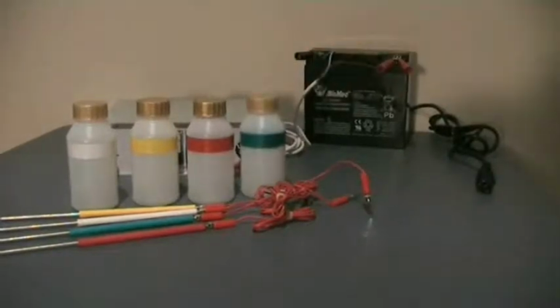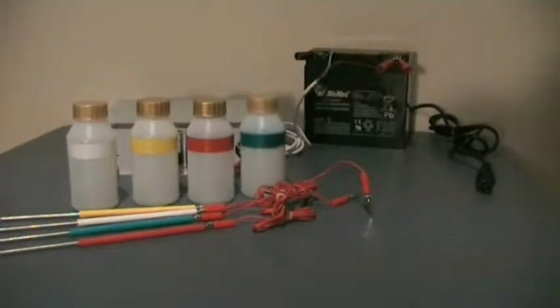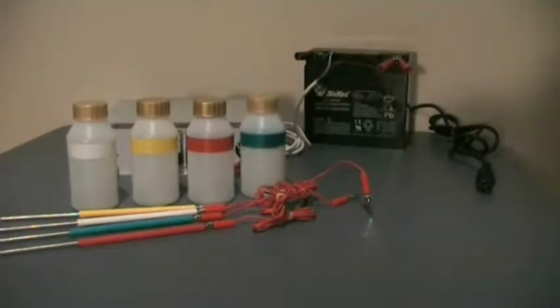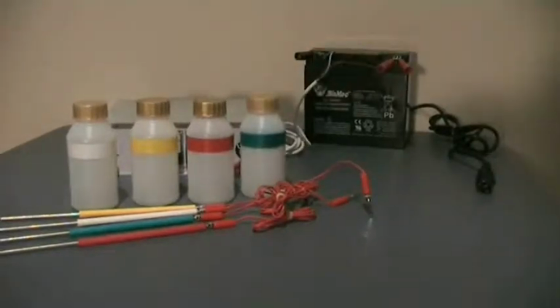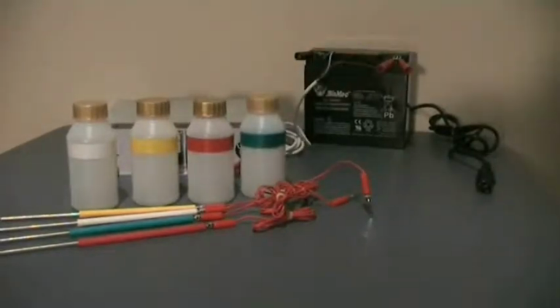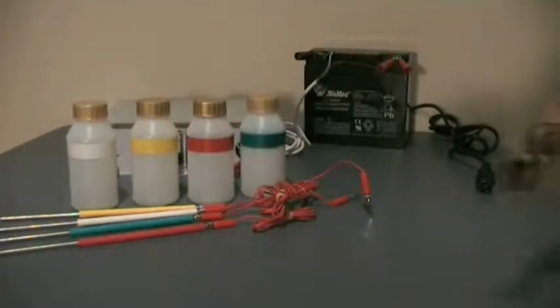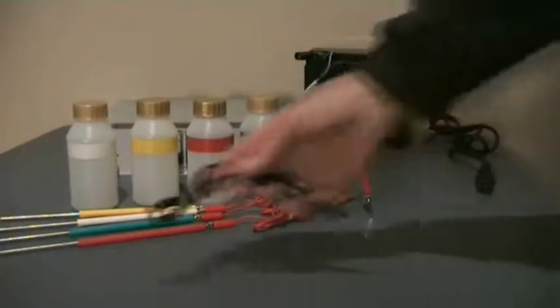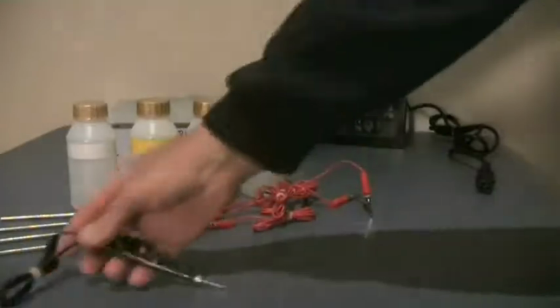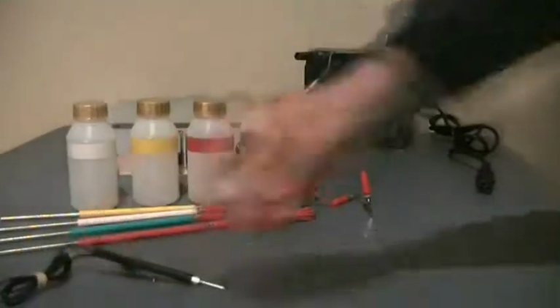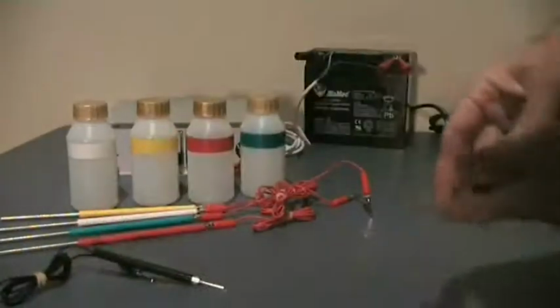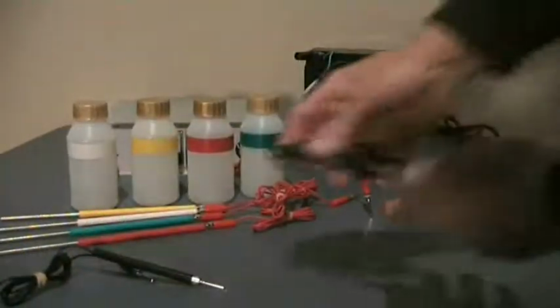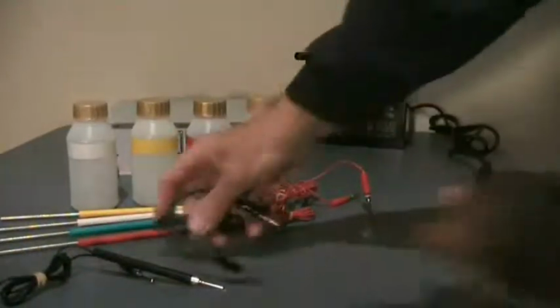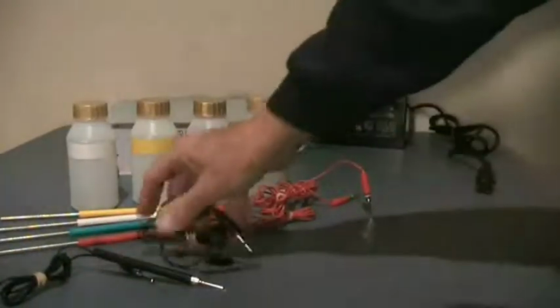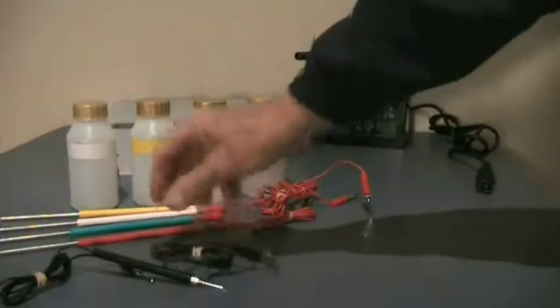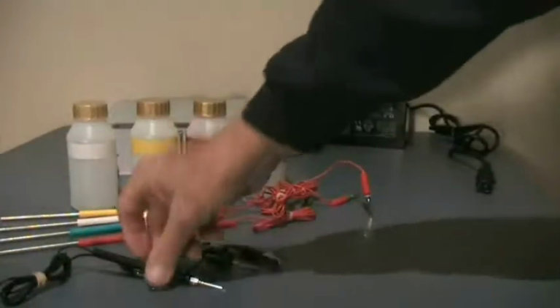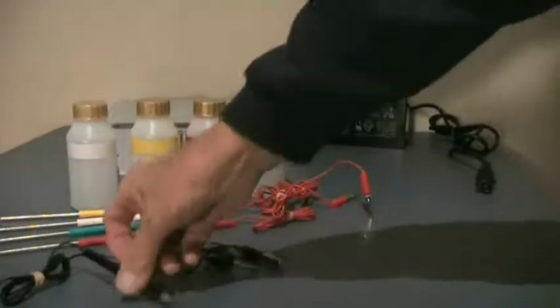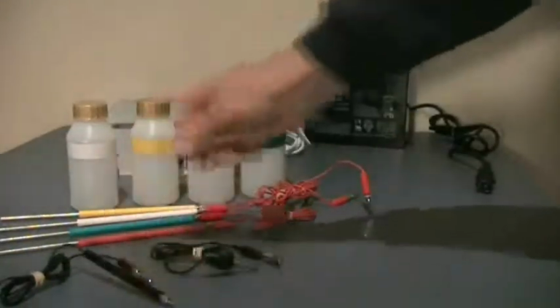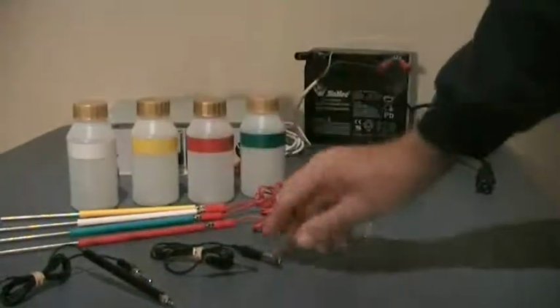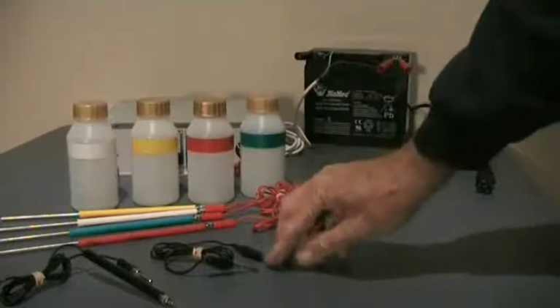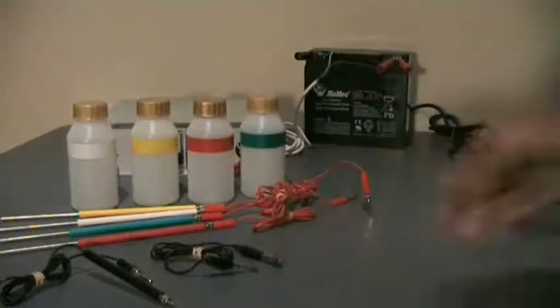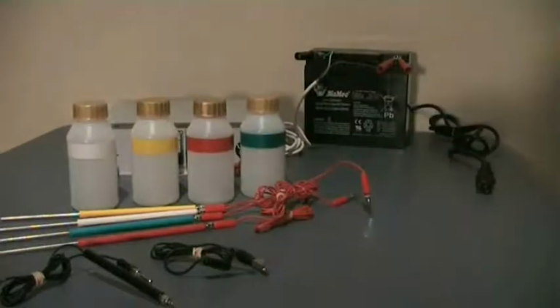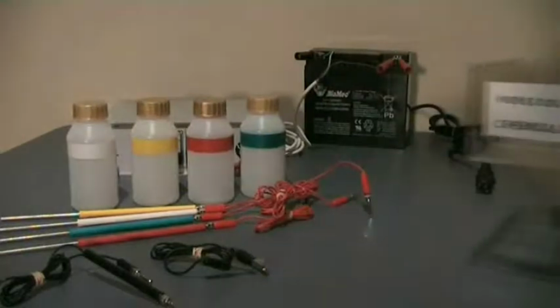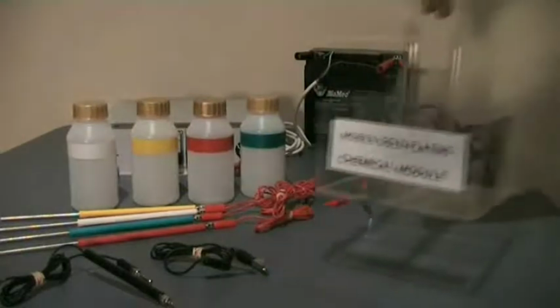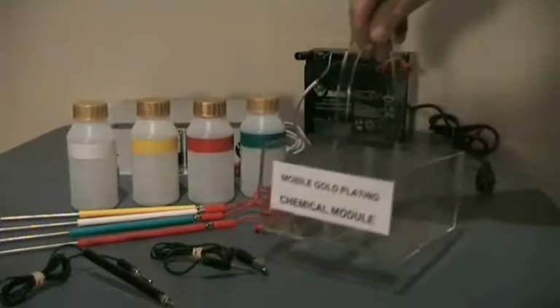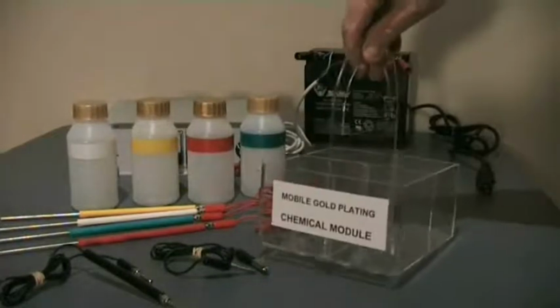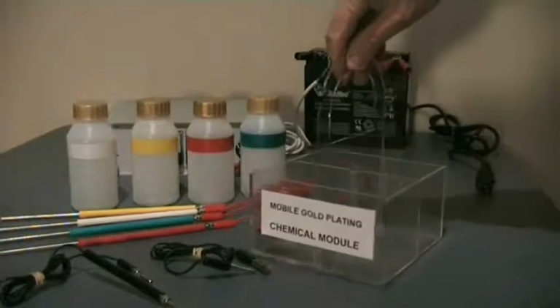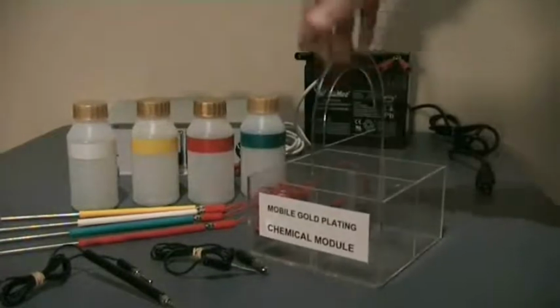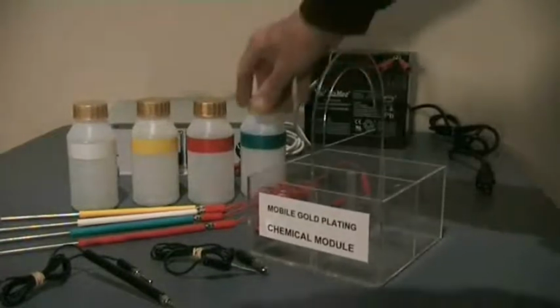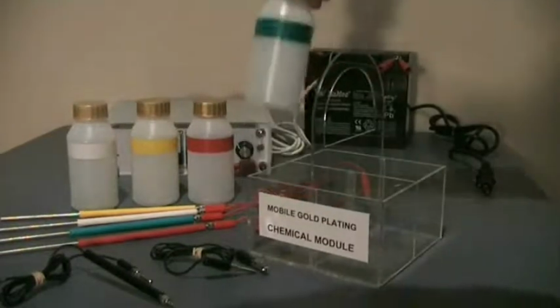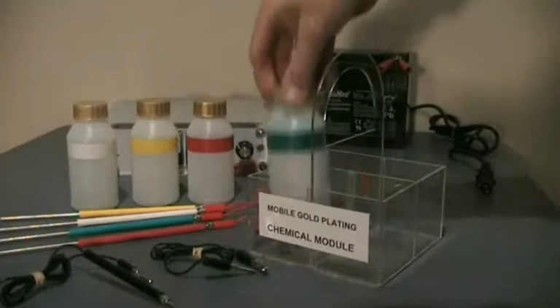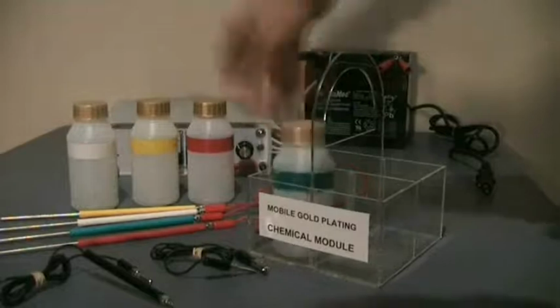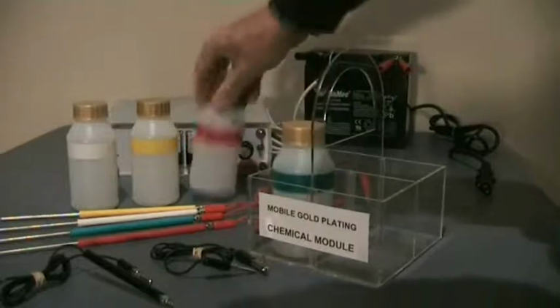In addition to the four electrodes, two black earthing electrodes are supplied — one as a probe and one as a clip design. The 3001 also comes with a handy chemical module to keep the four bottles in.